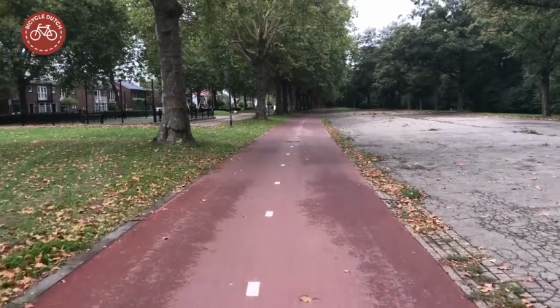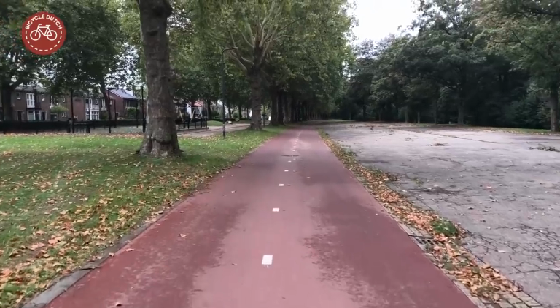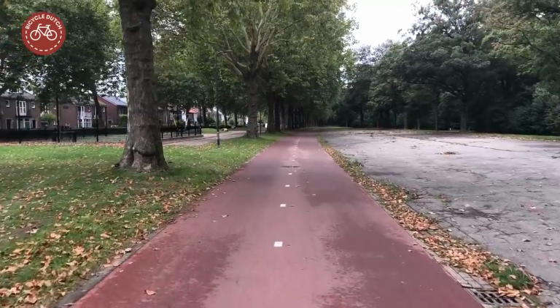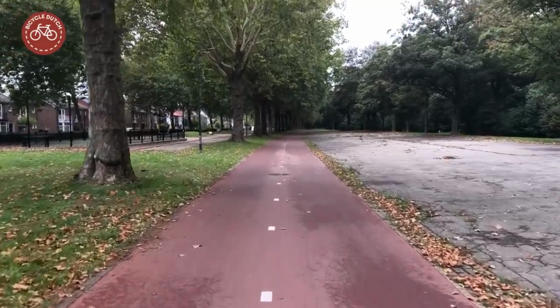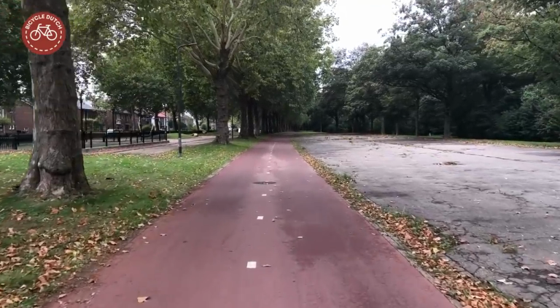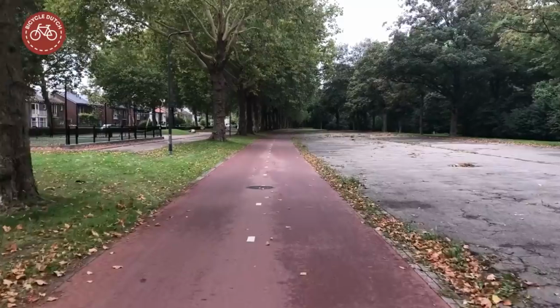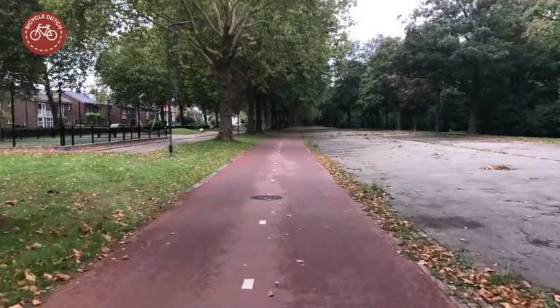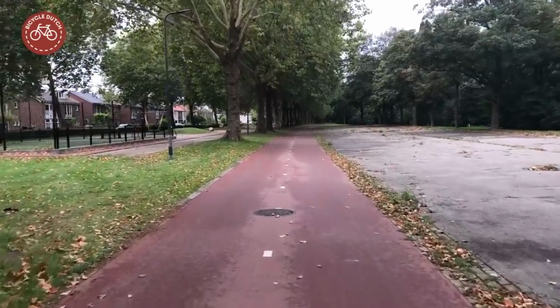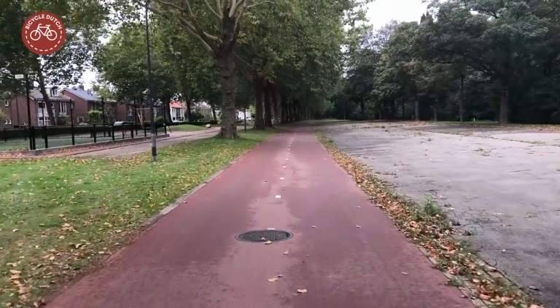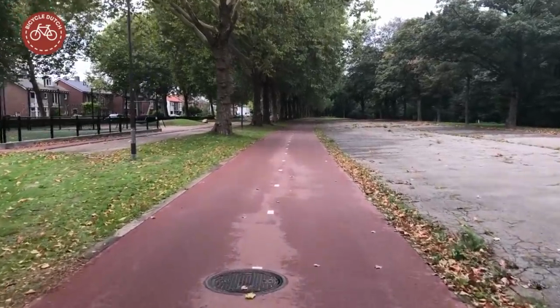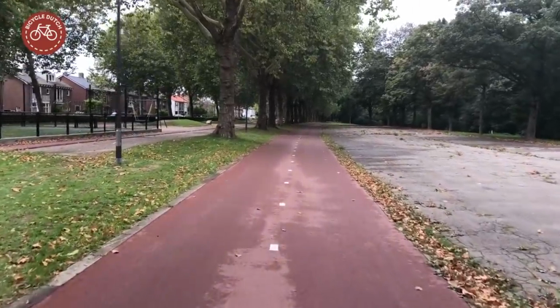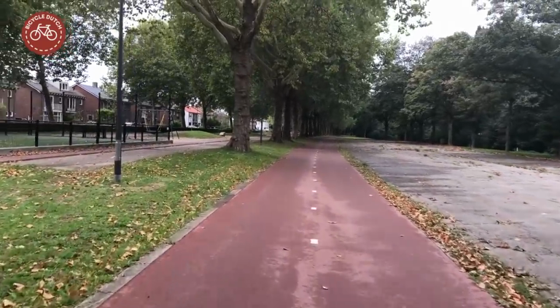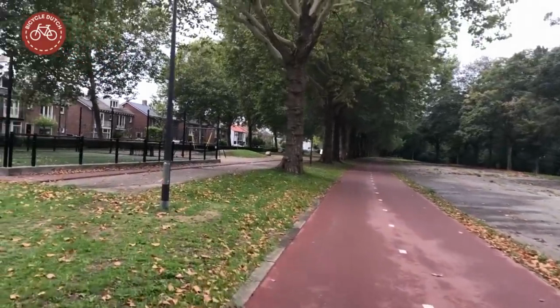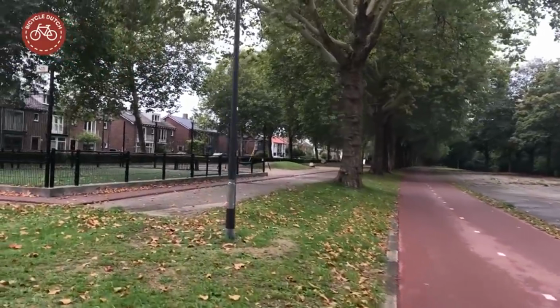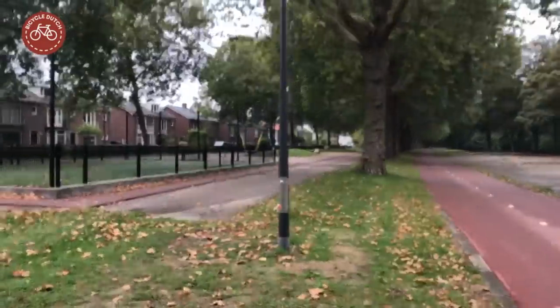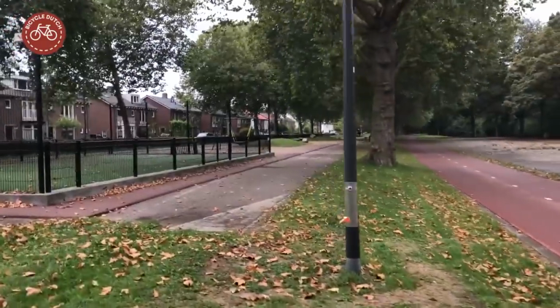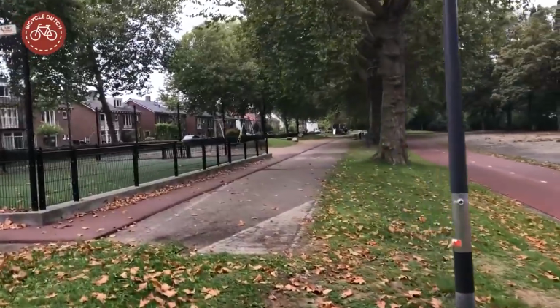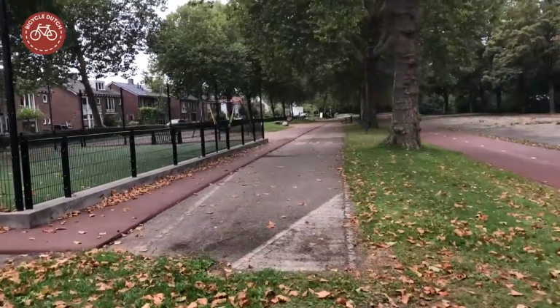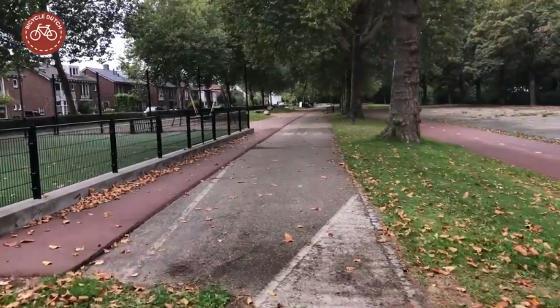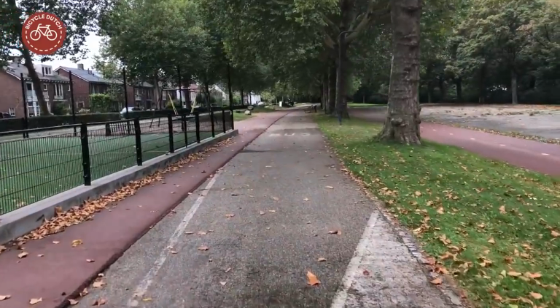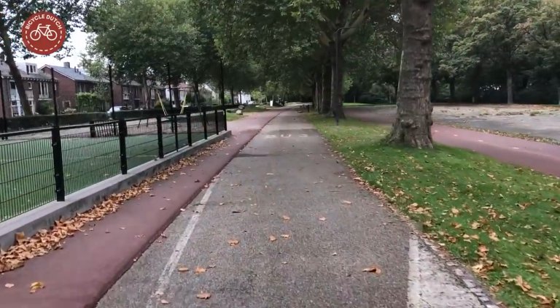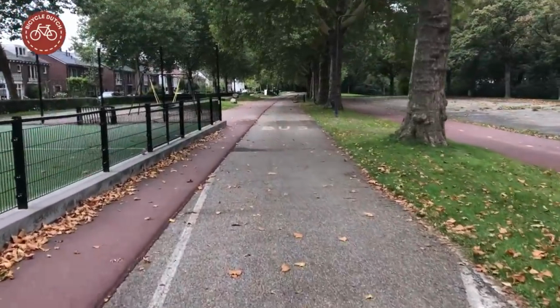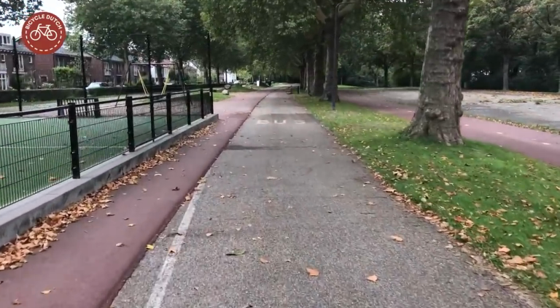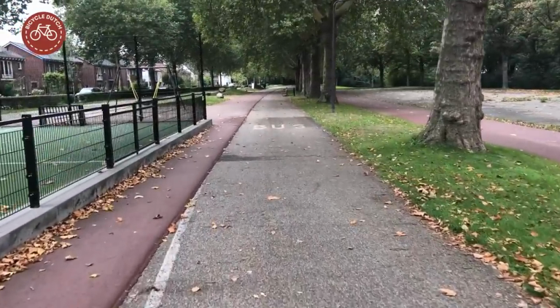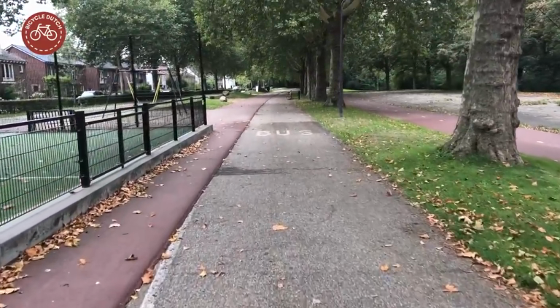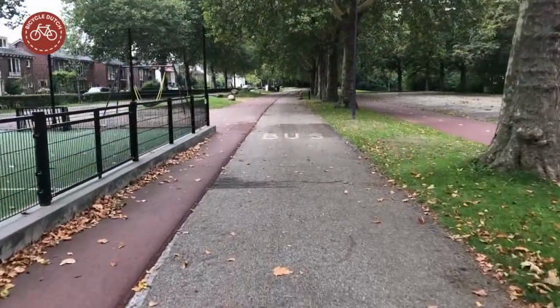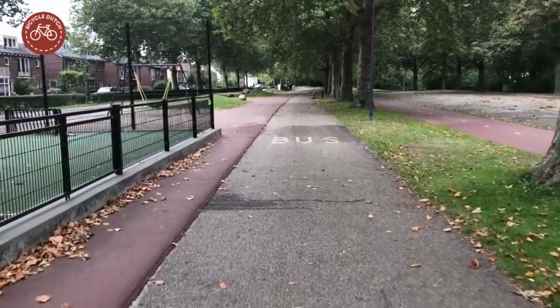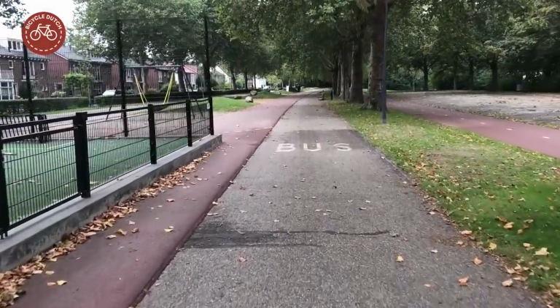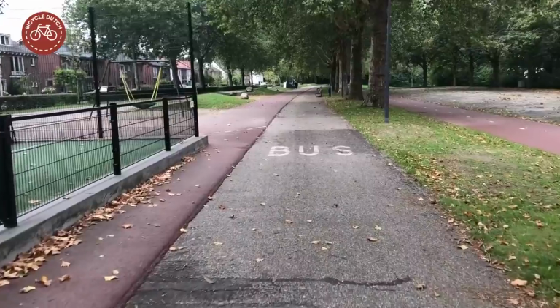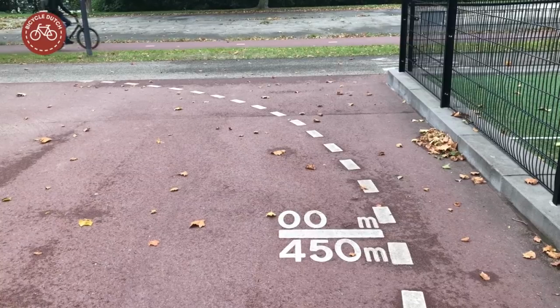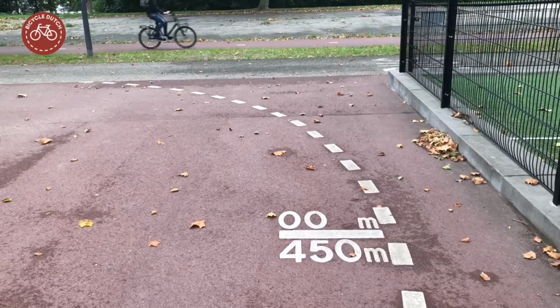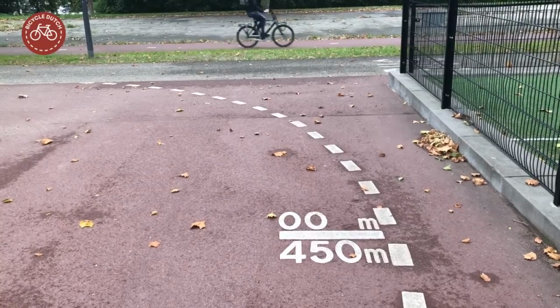It took until 2014 before the city finally found some money to create a small playground on the former road. Instead of taking the asphalt out, it was covered in new red asphalt — a roller skate track.